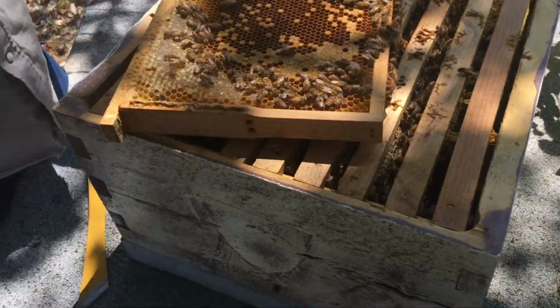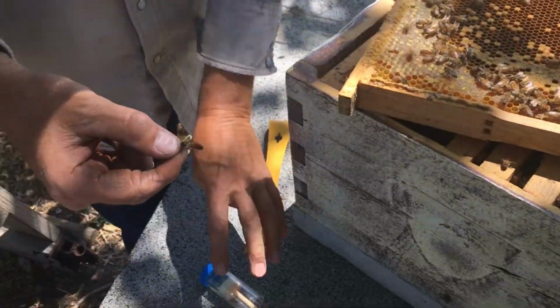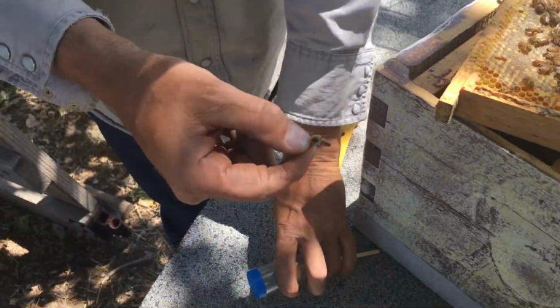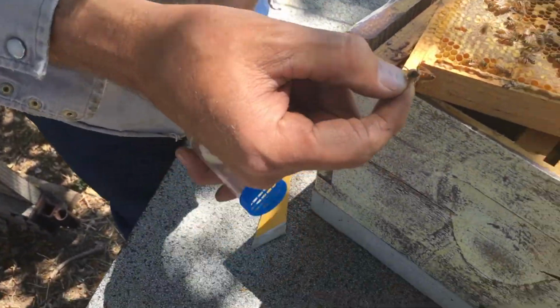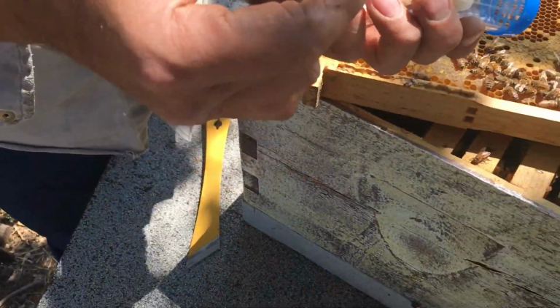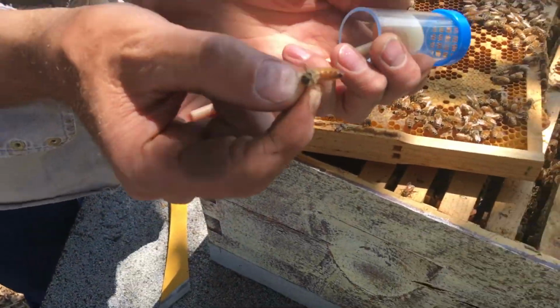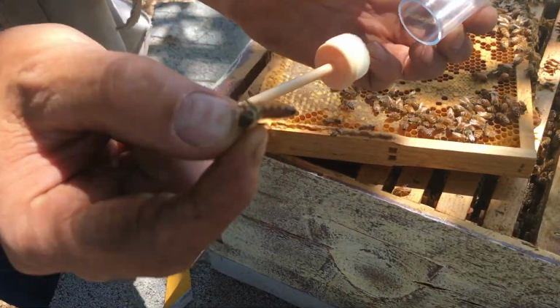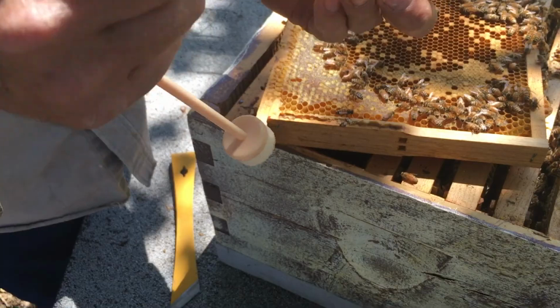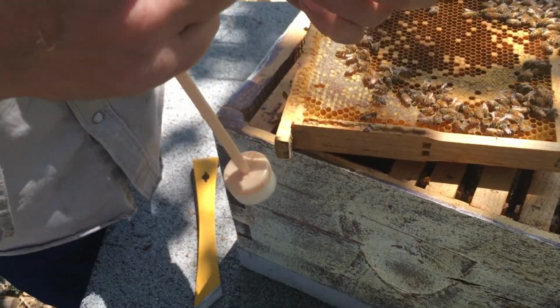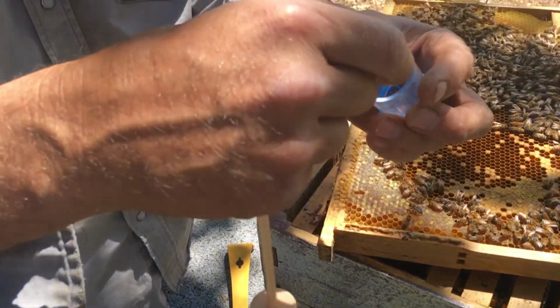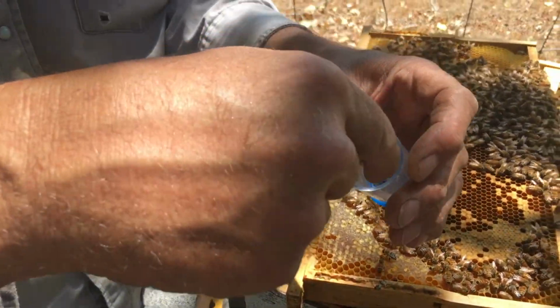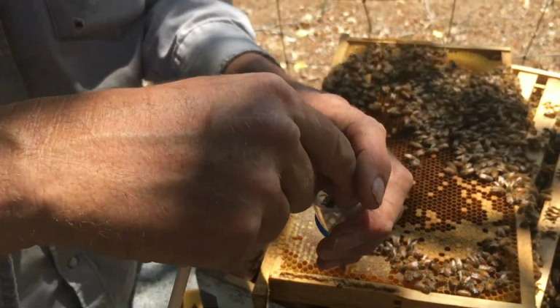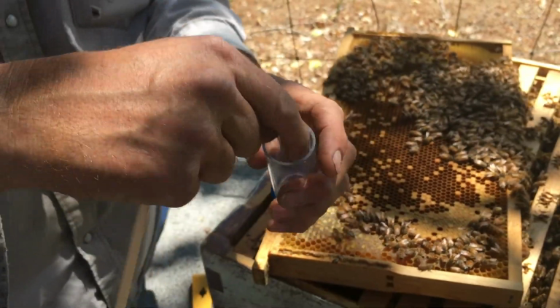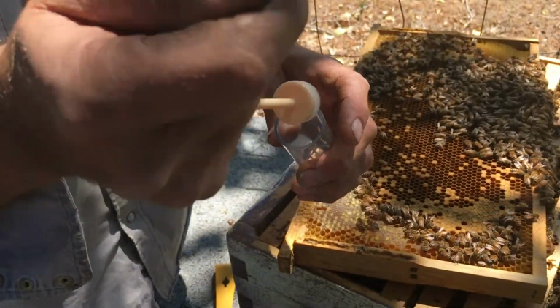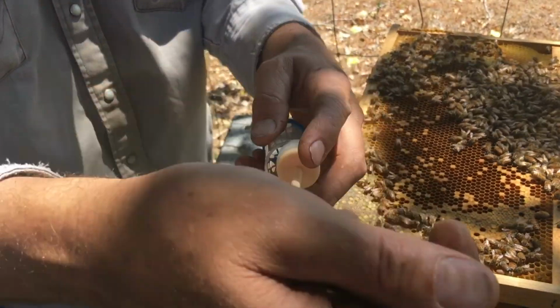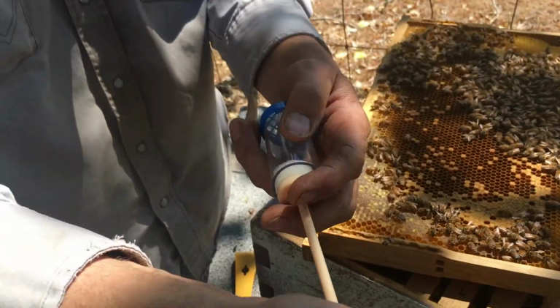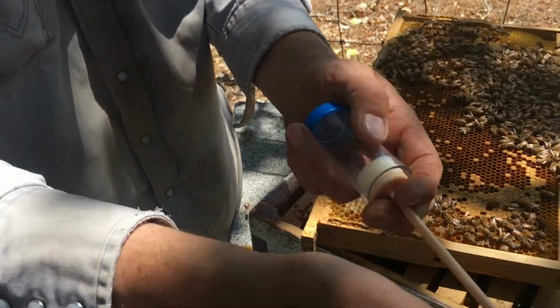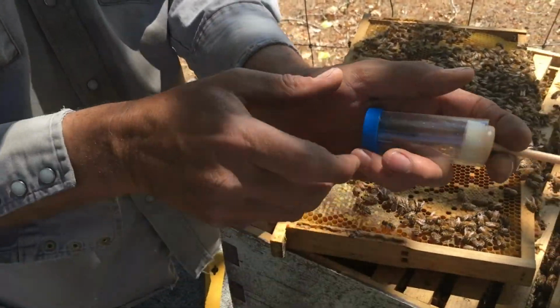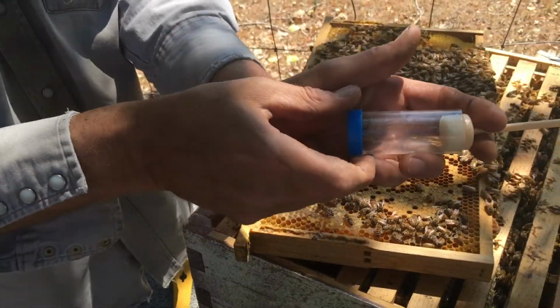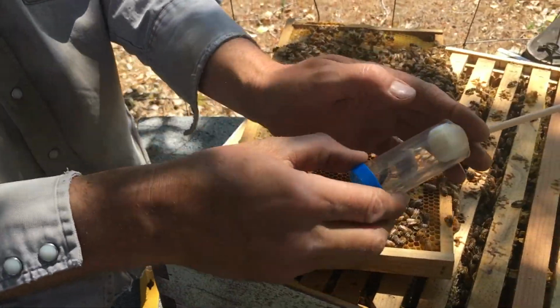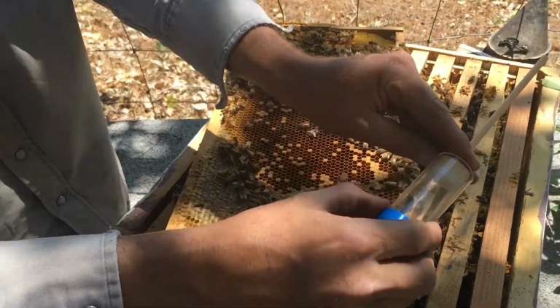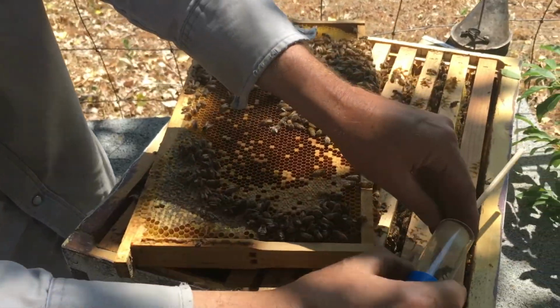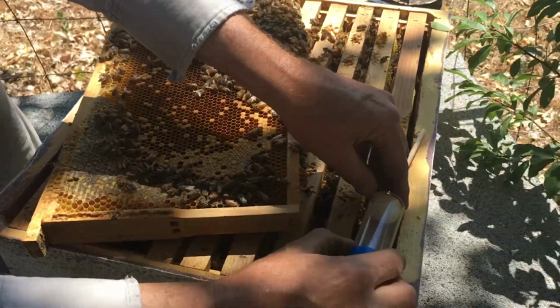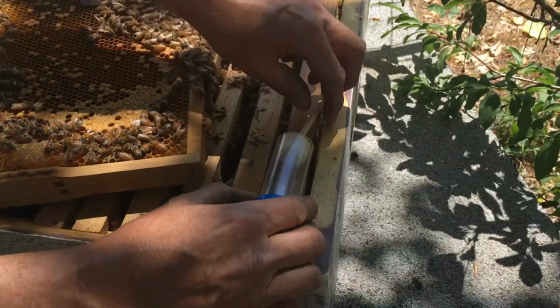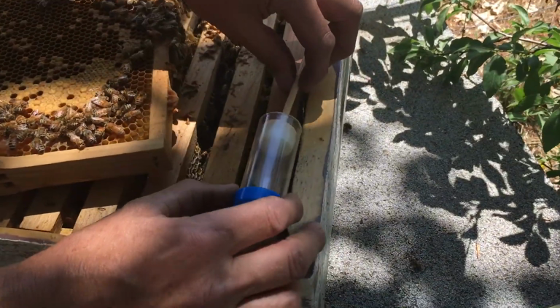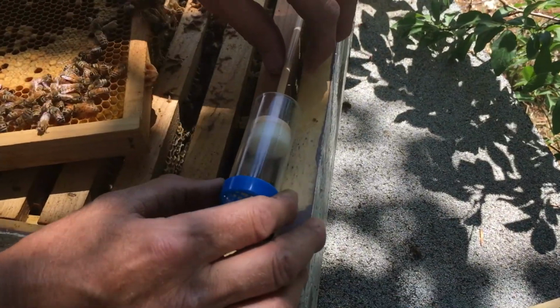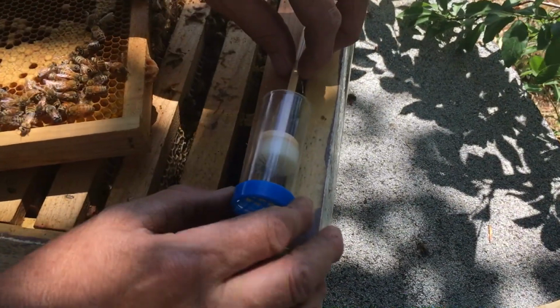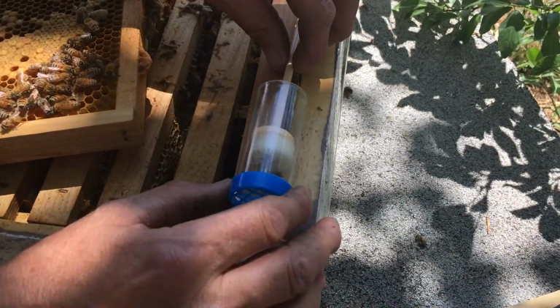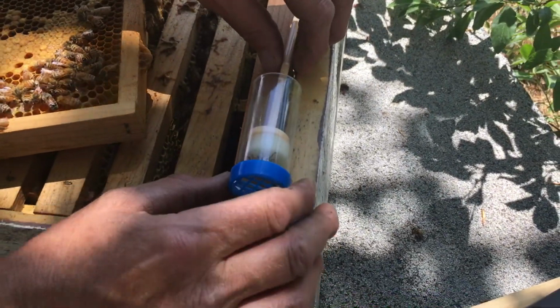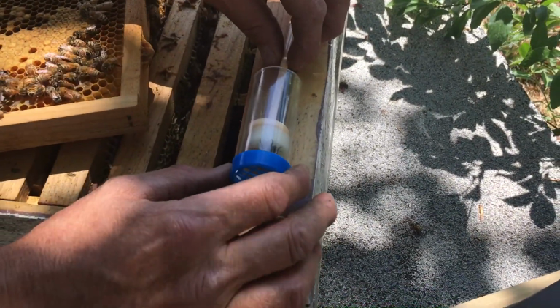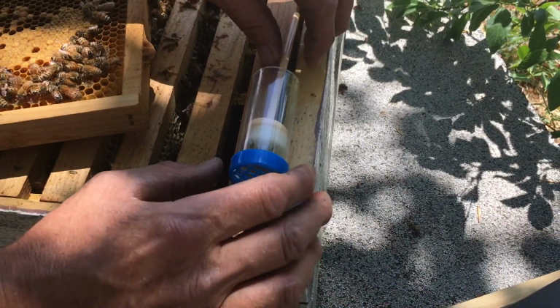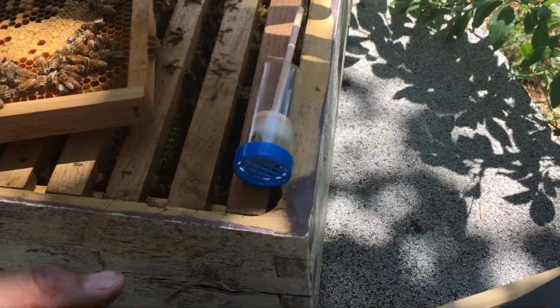Don't do this if she hasn't mated yet. Alright, I'm going to put her in there. And then we put this in gently — we don't want the plunger to fall on her. It's got some foam in there to keep her nice.